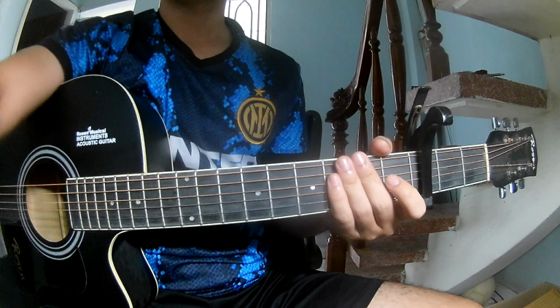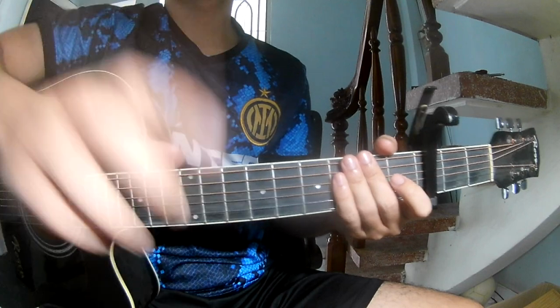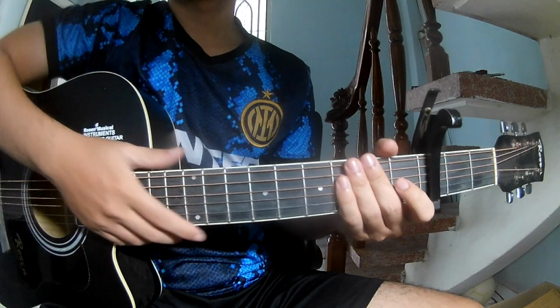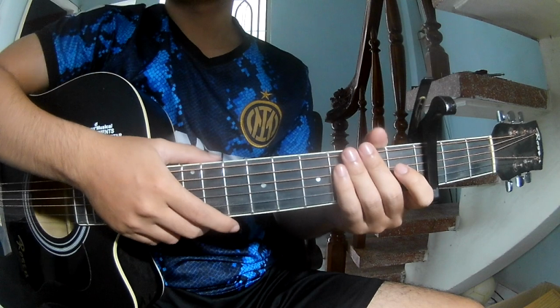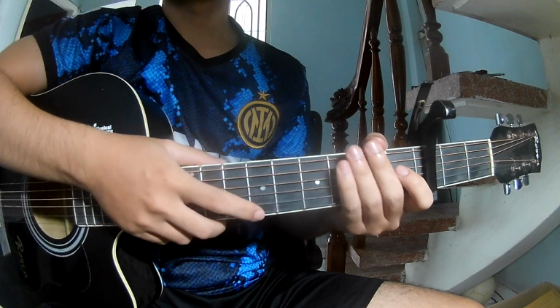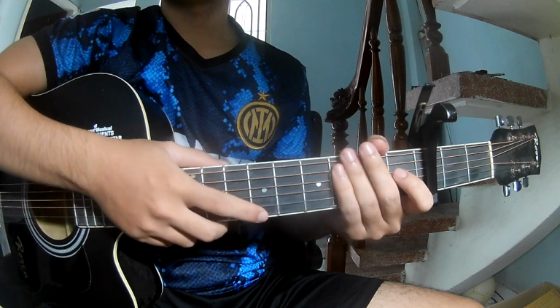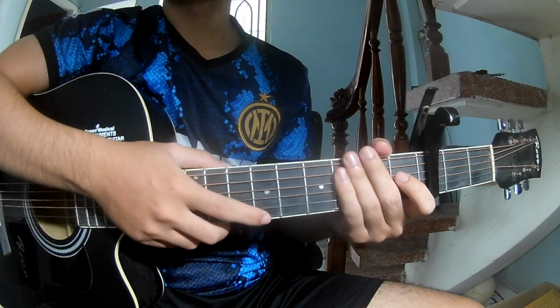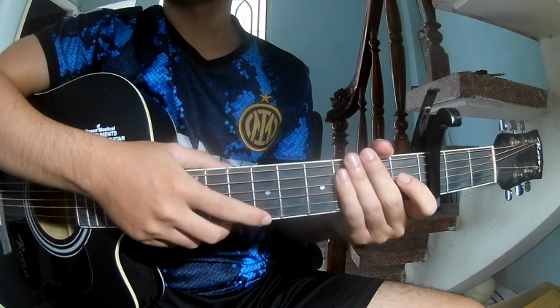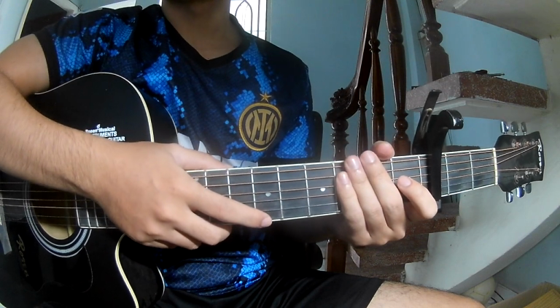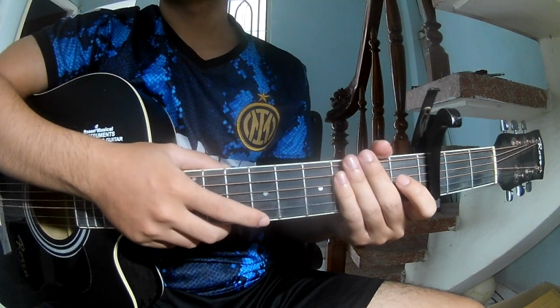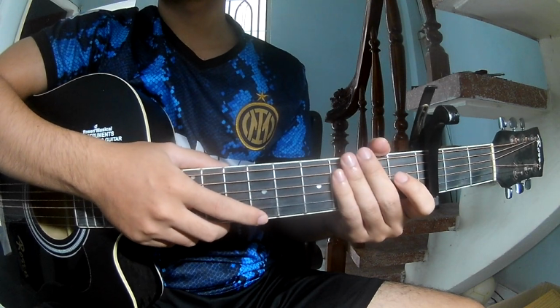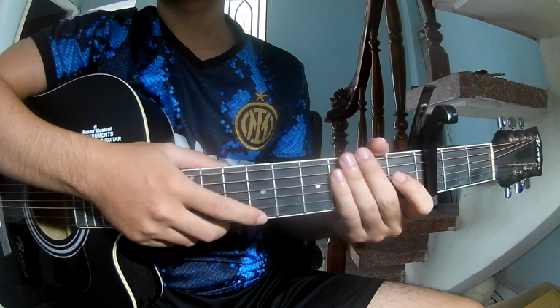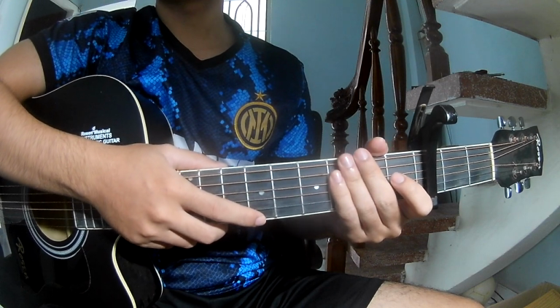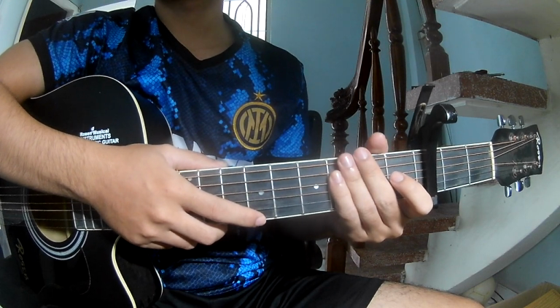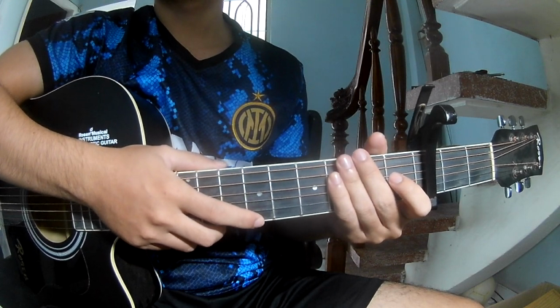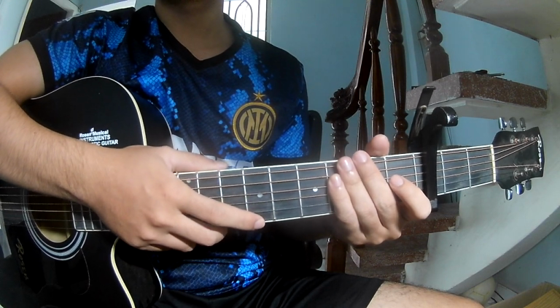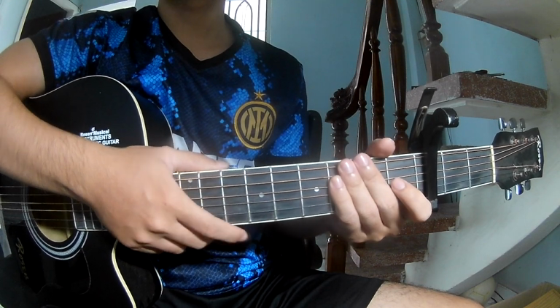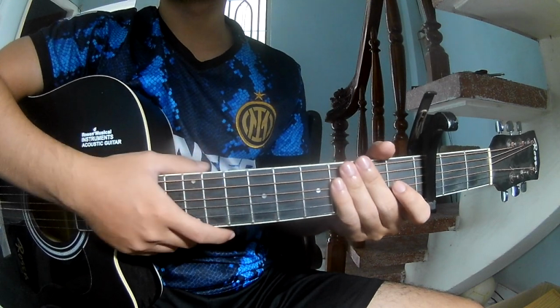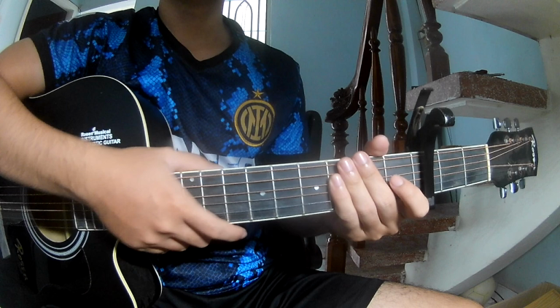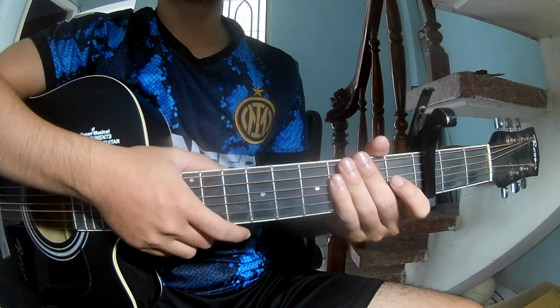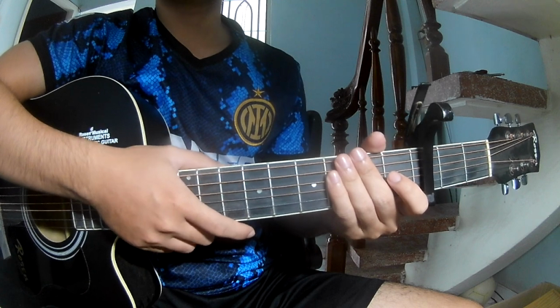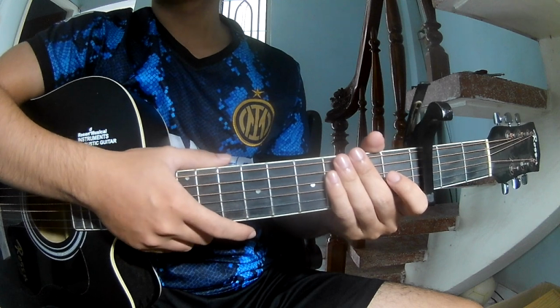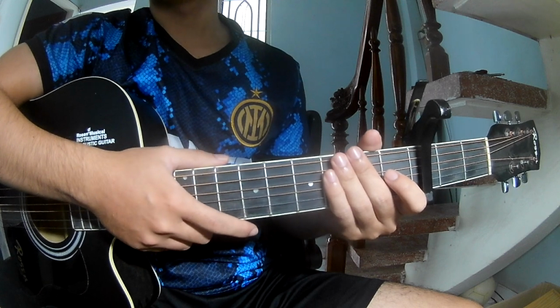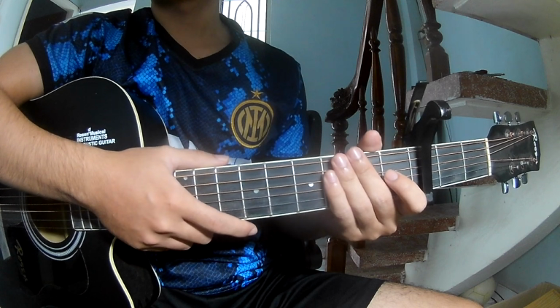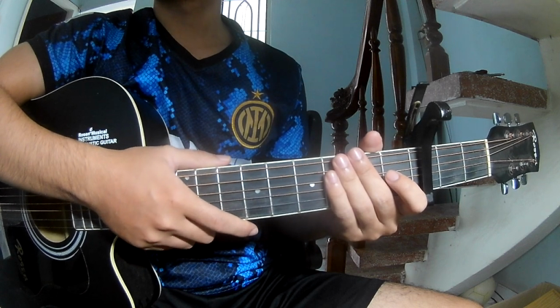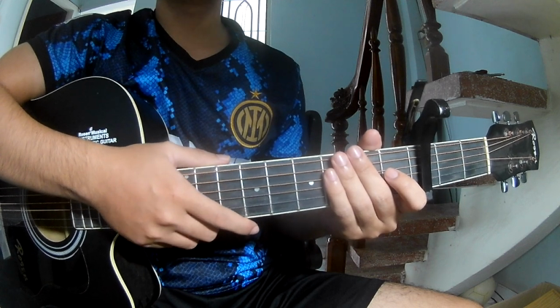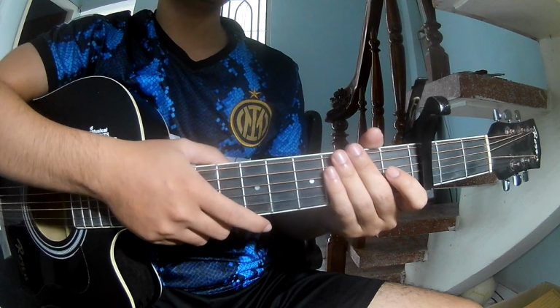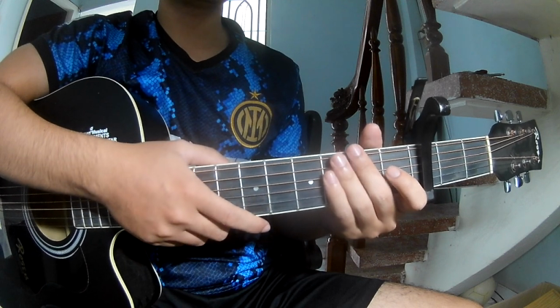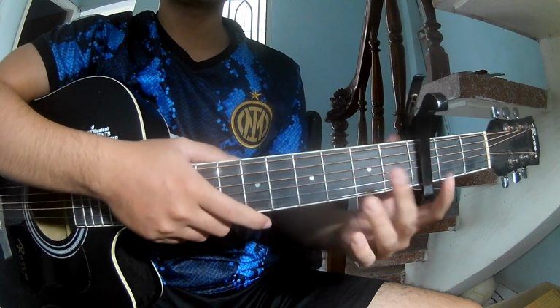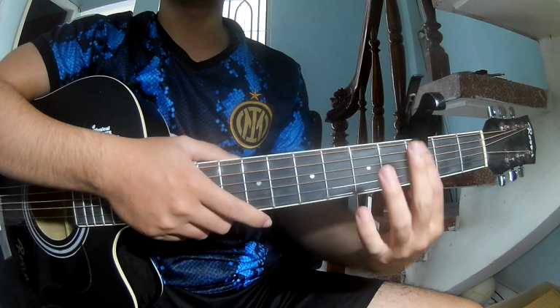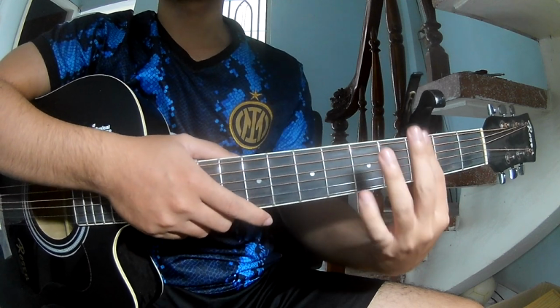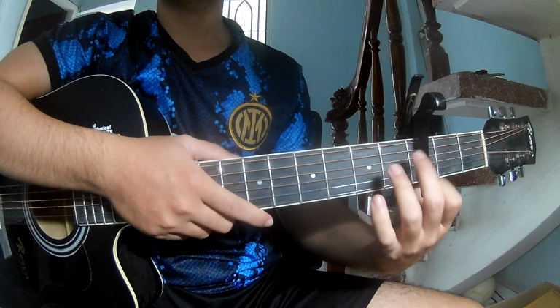Hi everyone, today we'll see how to play it as slow motion by Mark Charbon and Janier. You can find the full point of the acceptance first to see the chord in your third frame.